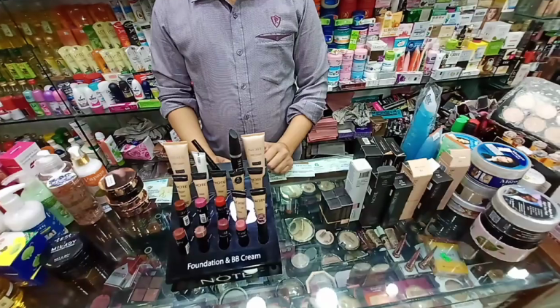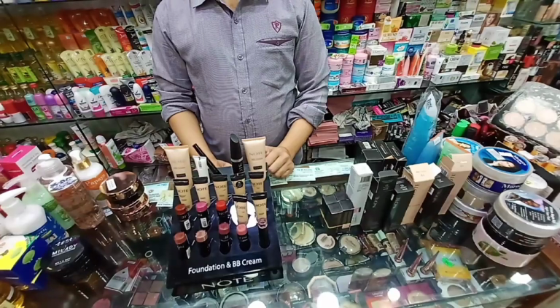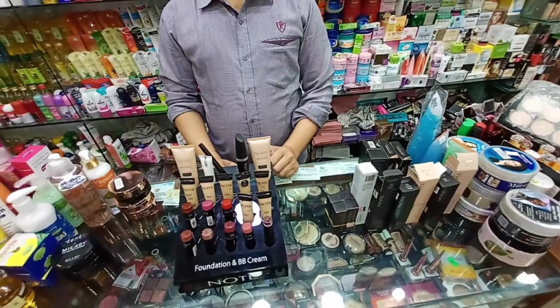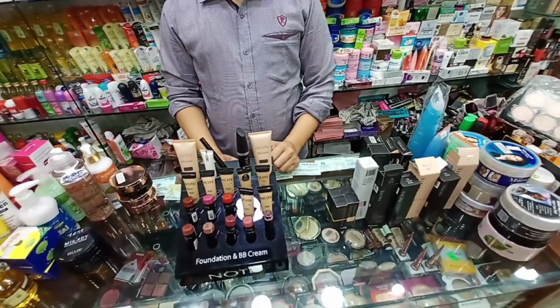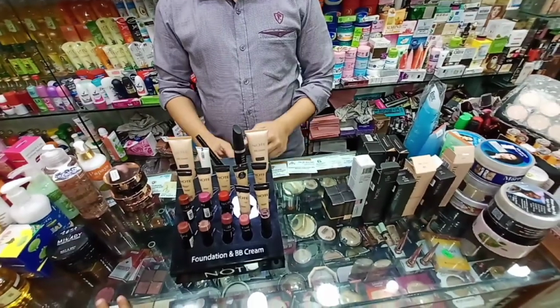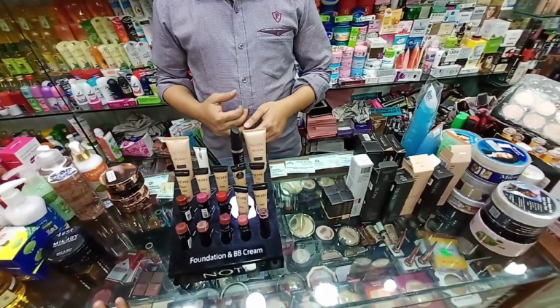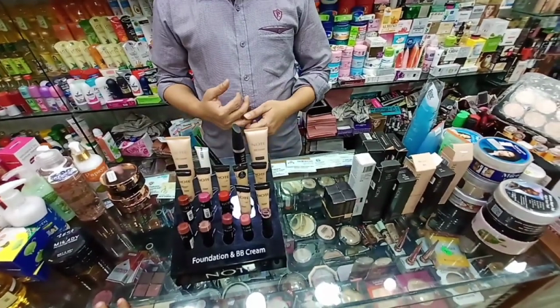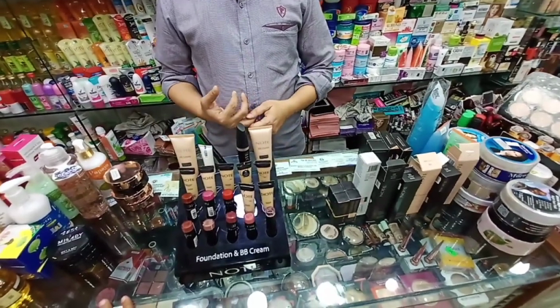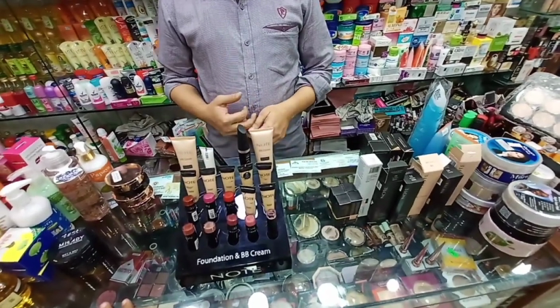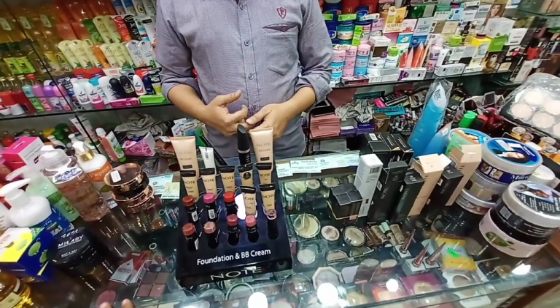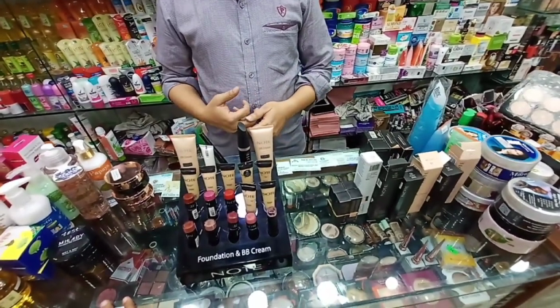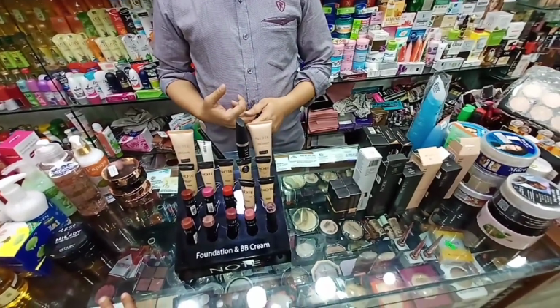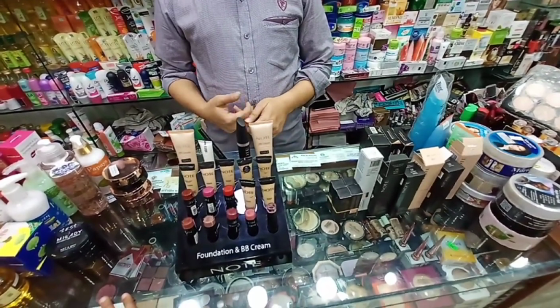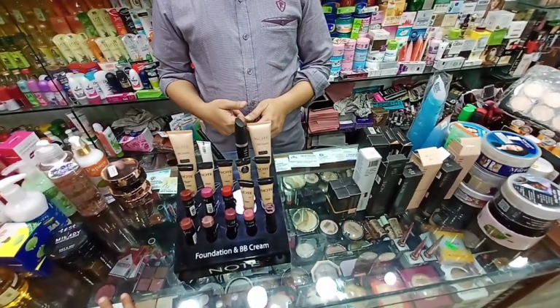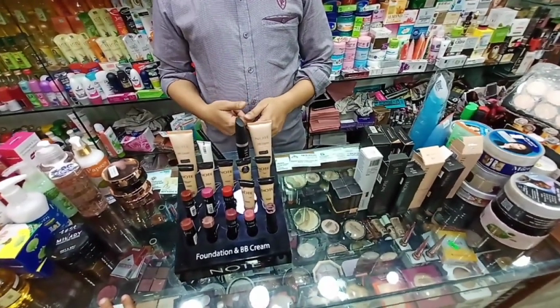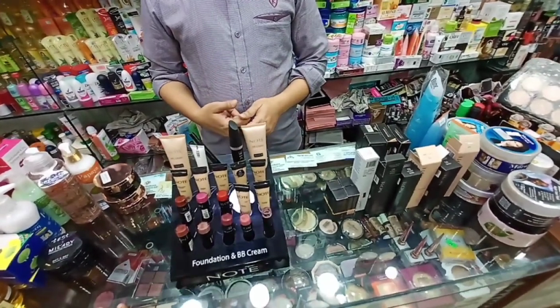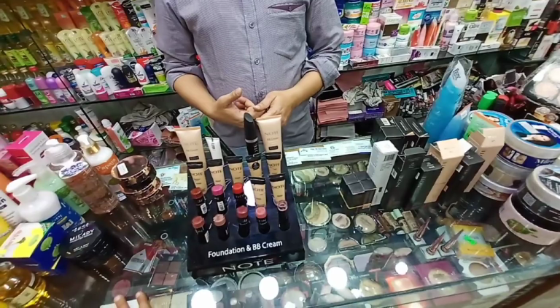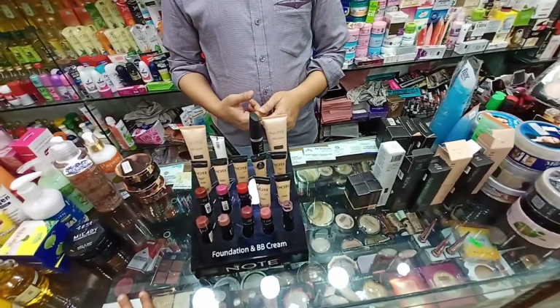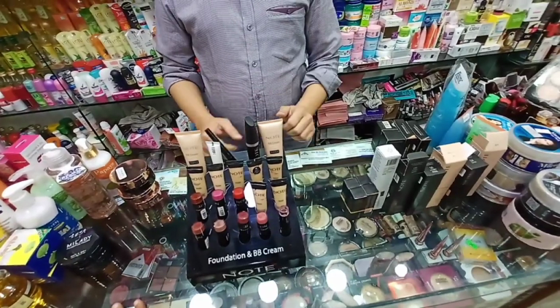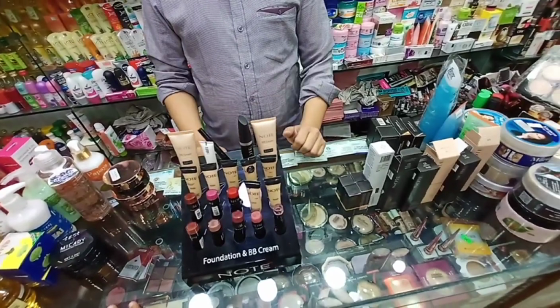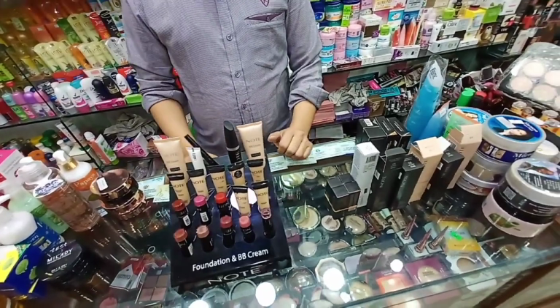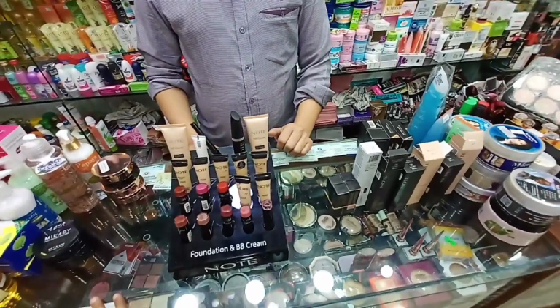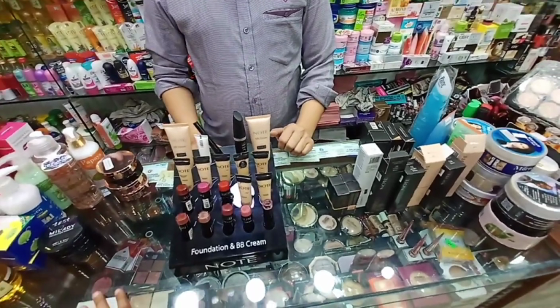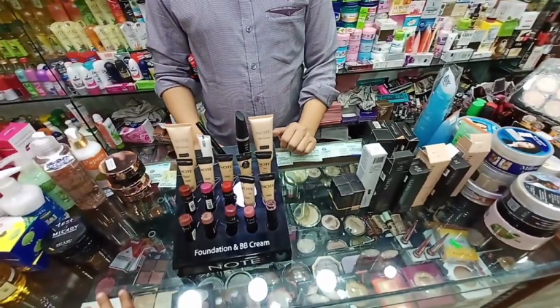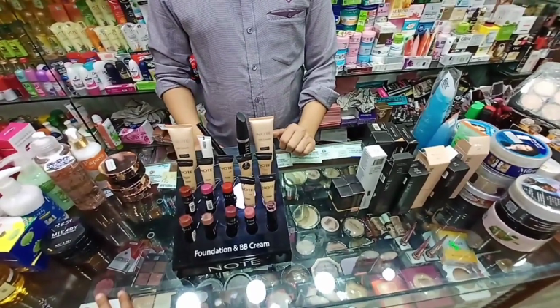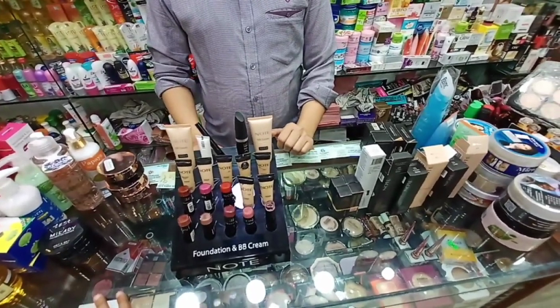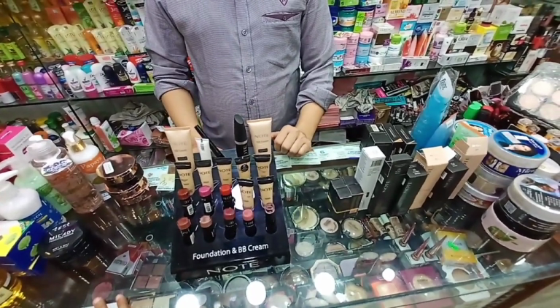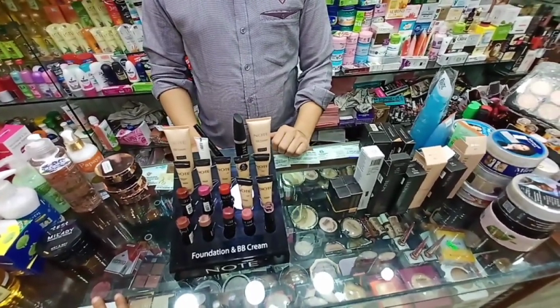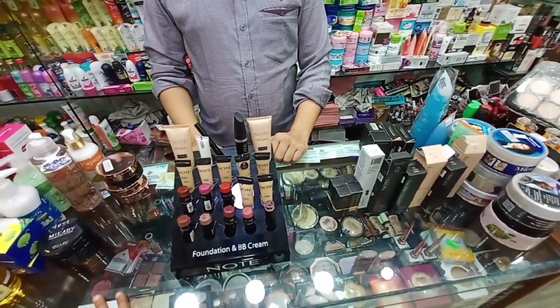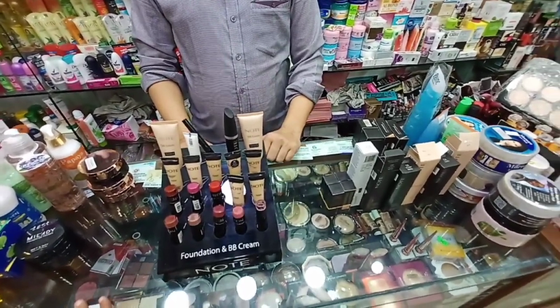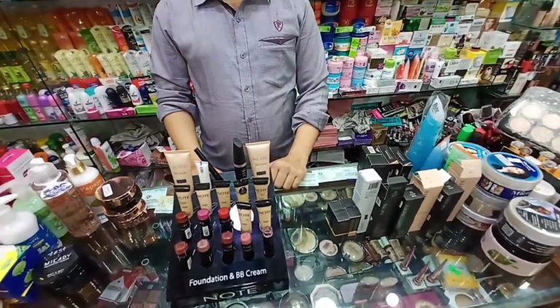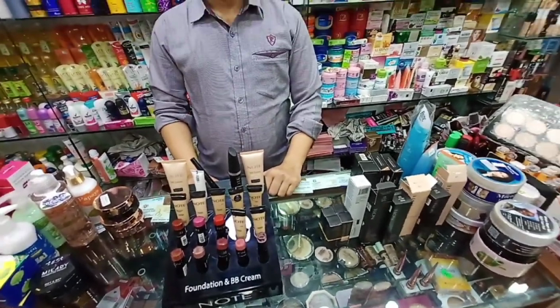Hello everyone, welcome back to my channel. I'm at the — this is one of the most popular brands I have seen. I will show you the original note brand of the collection. So what do you see in my new year?